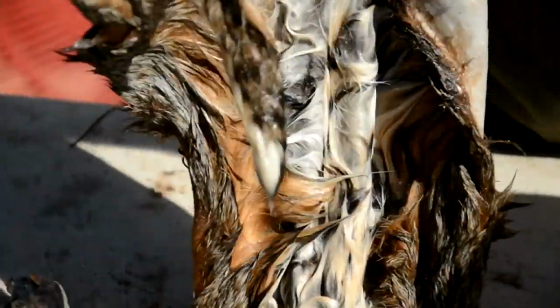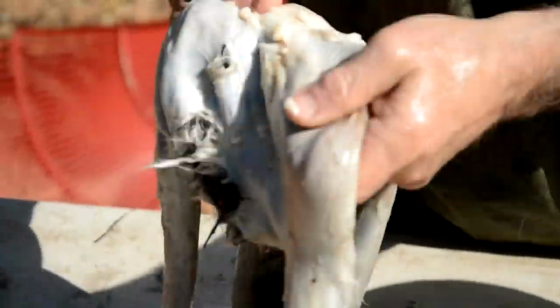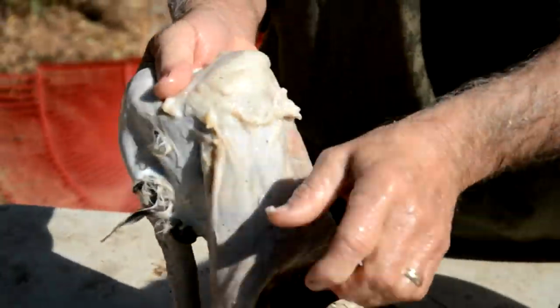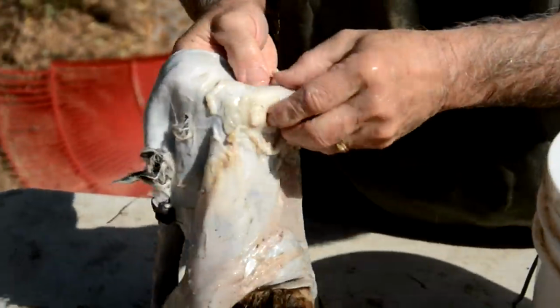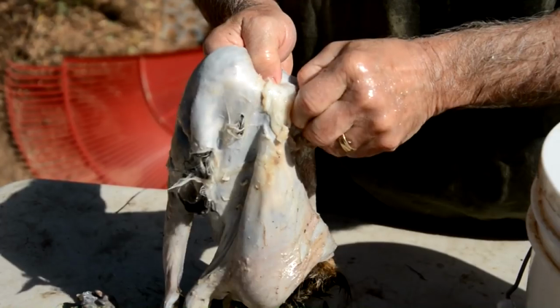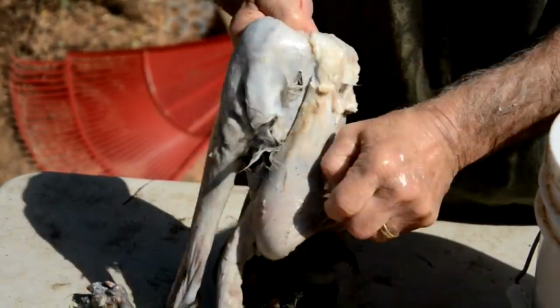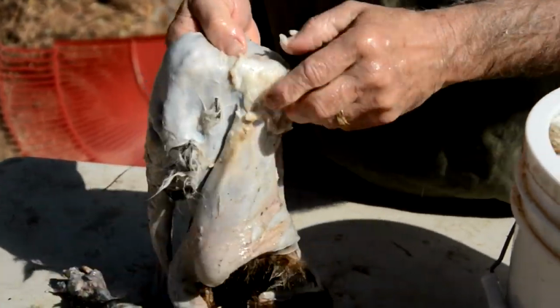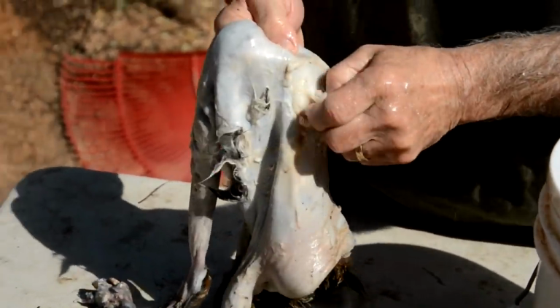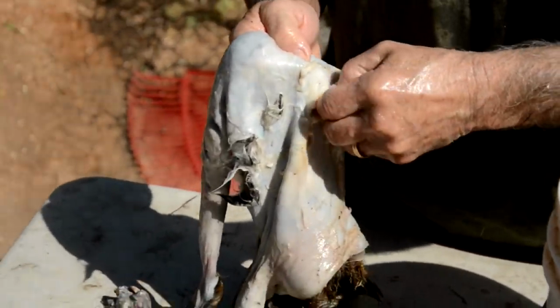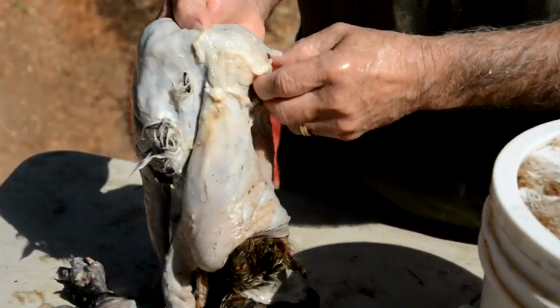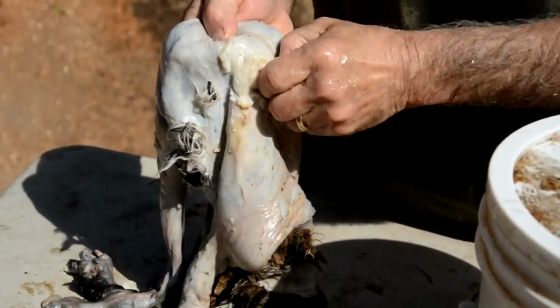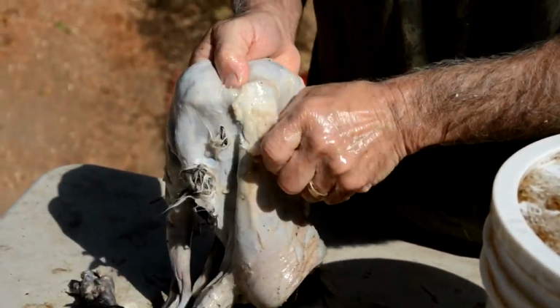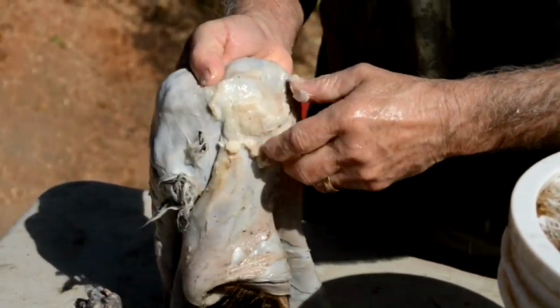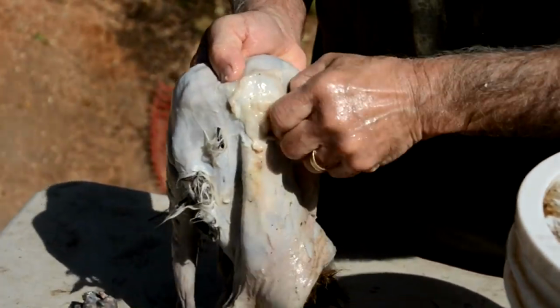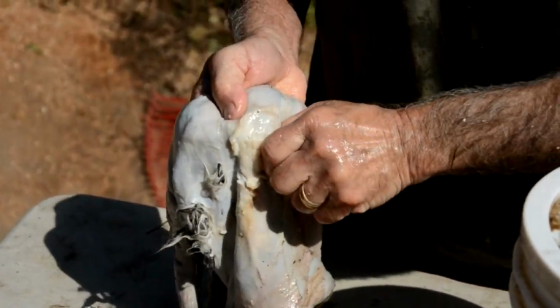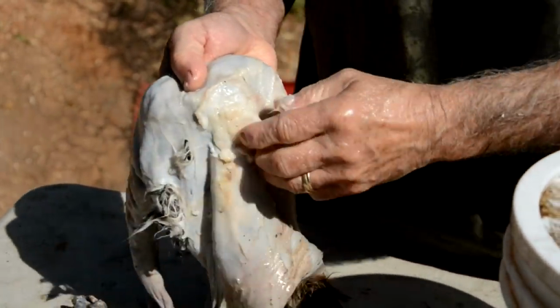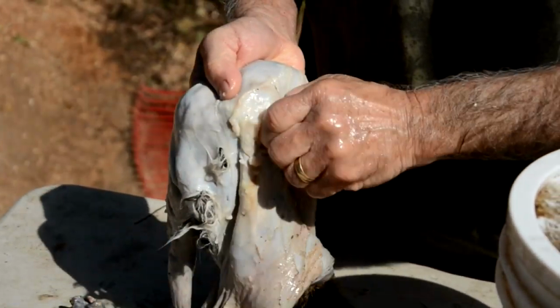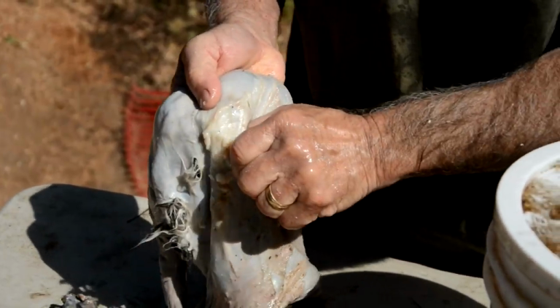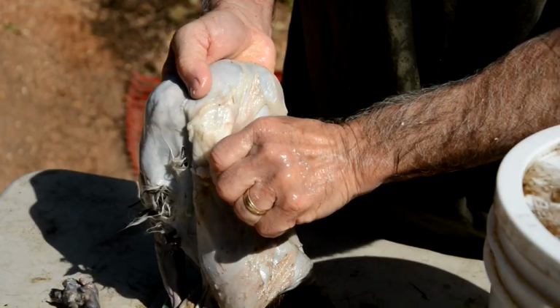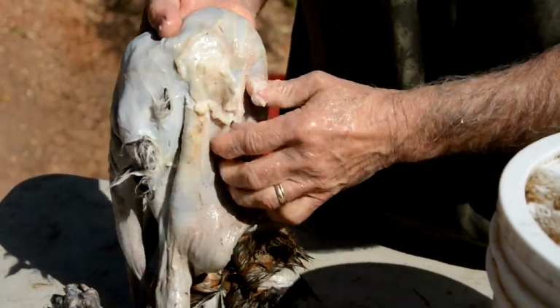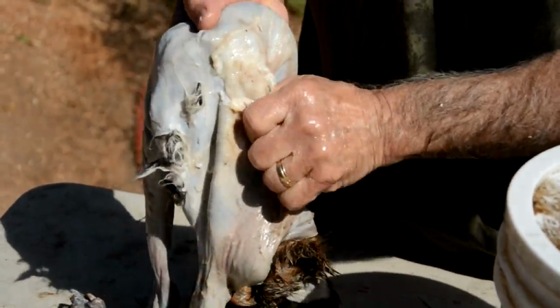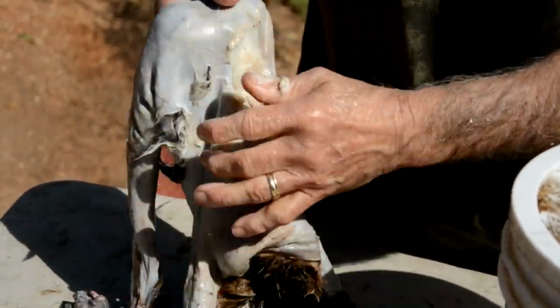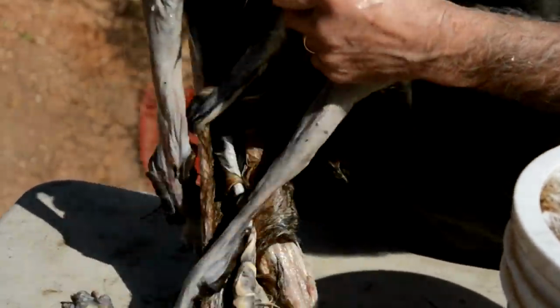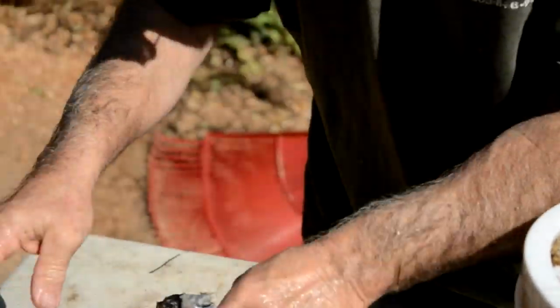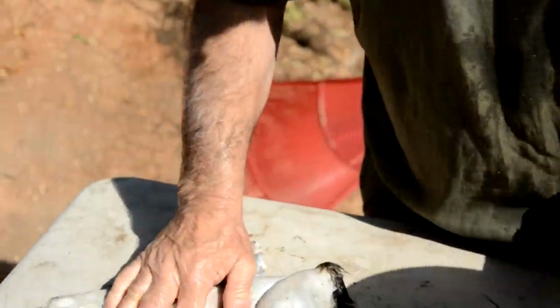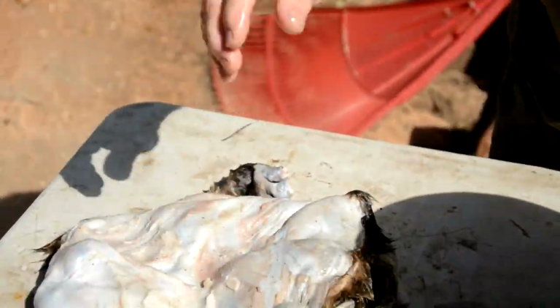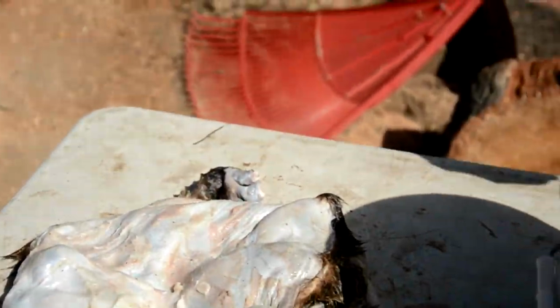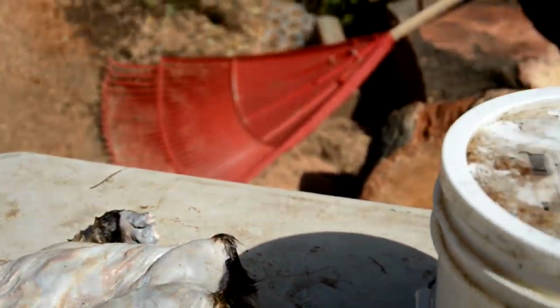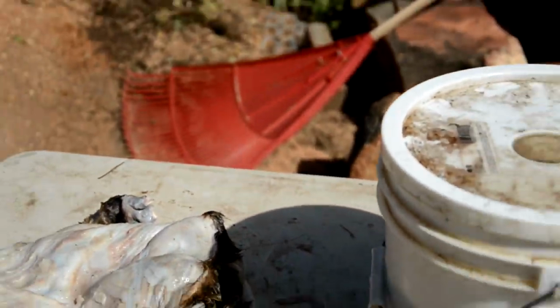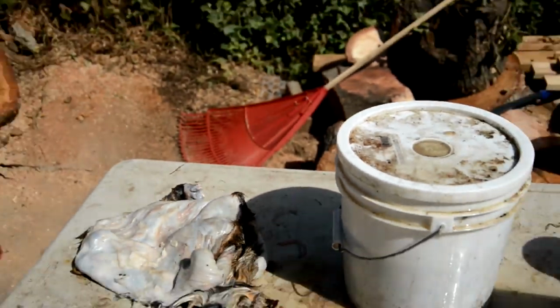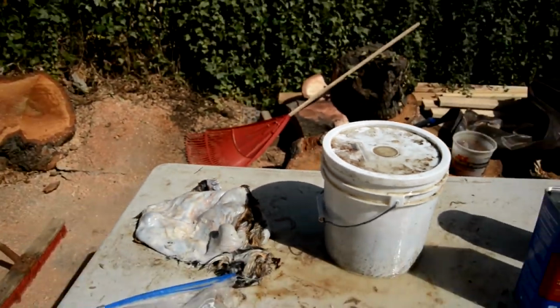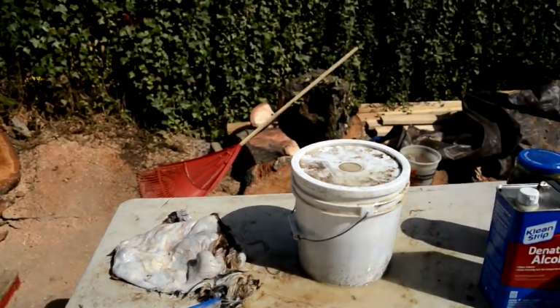You want to take some of the fat off. The fat — that stuff won't penetrate too thick of a layer.